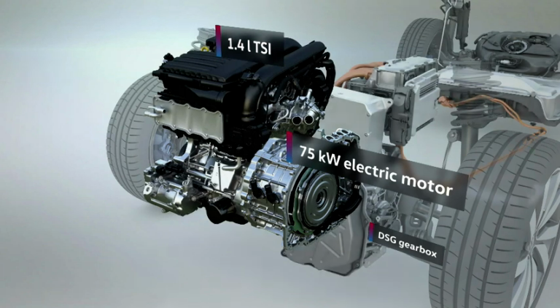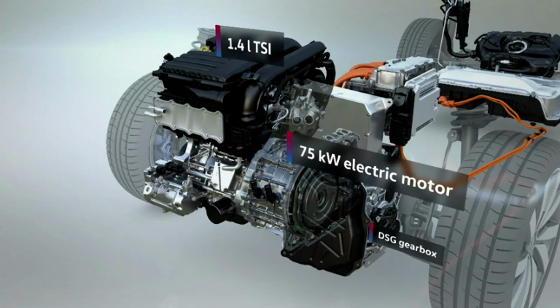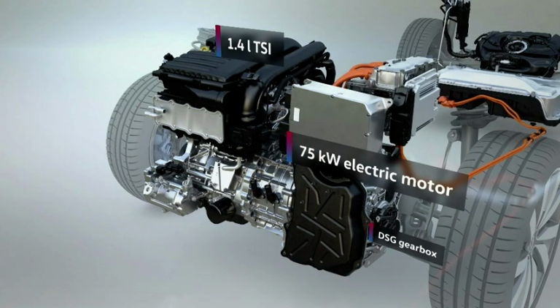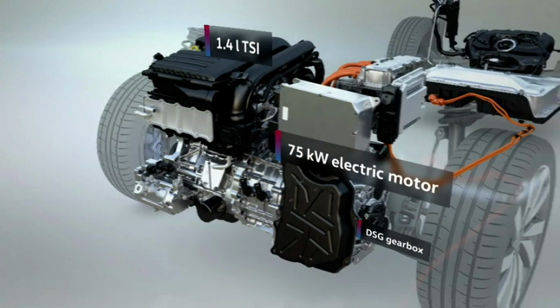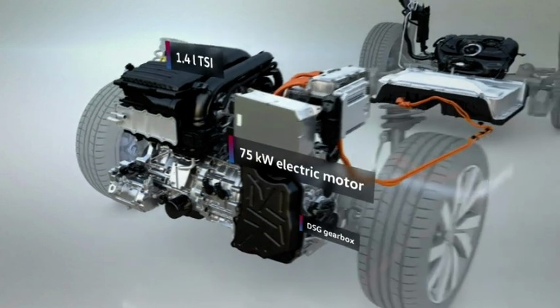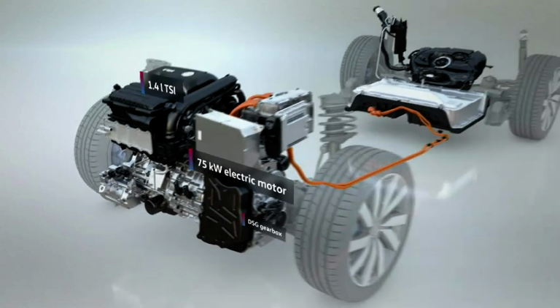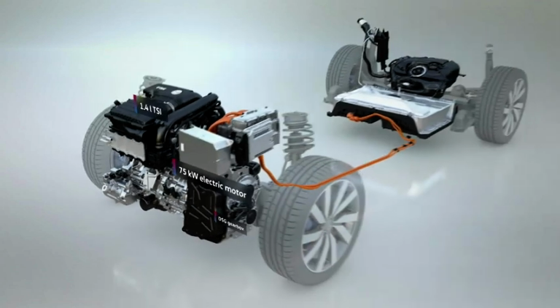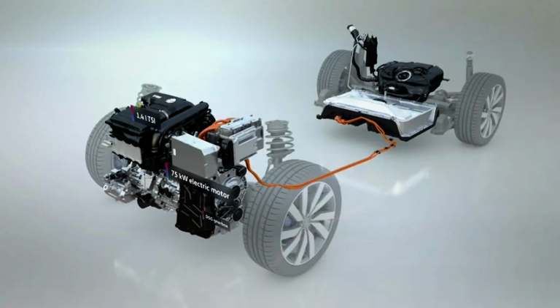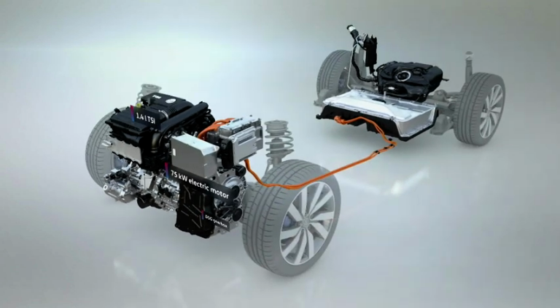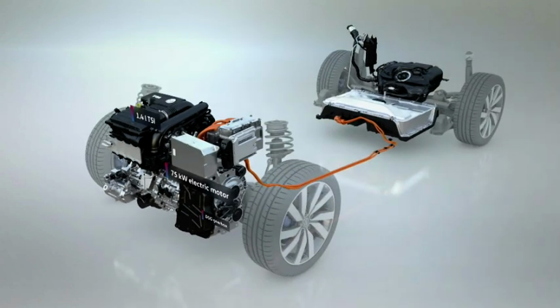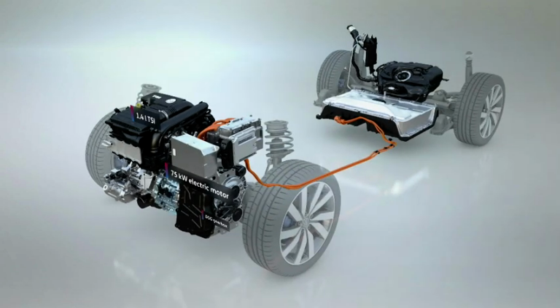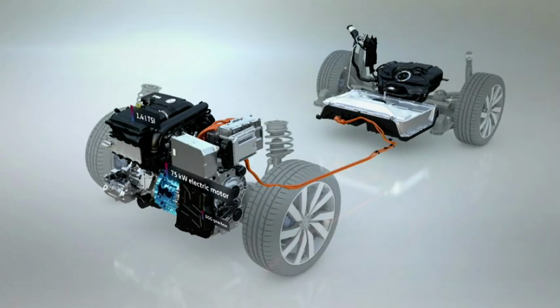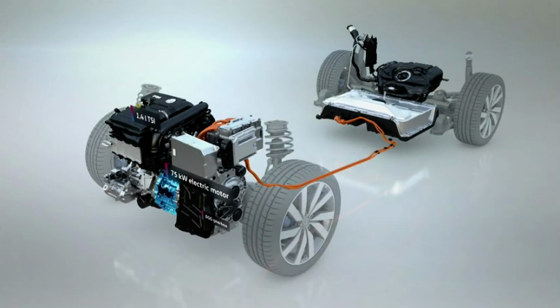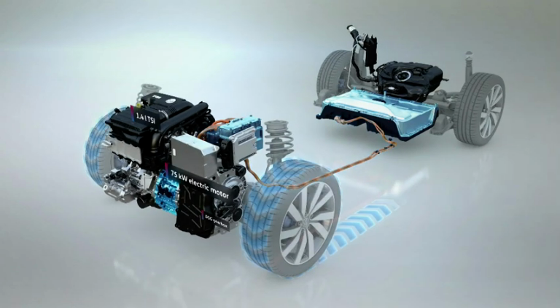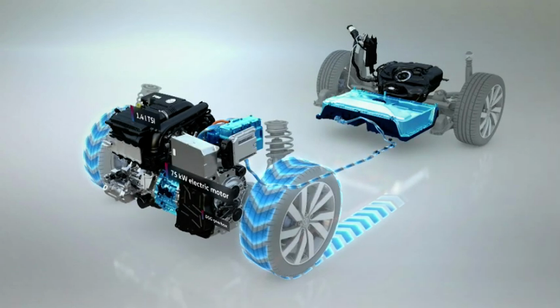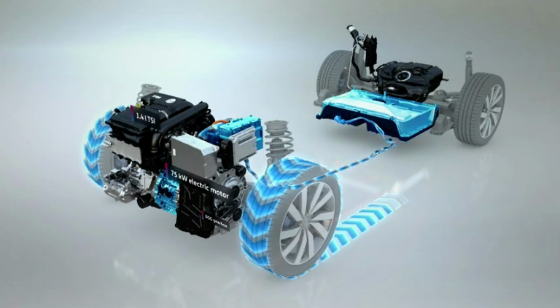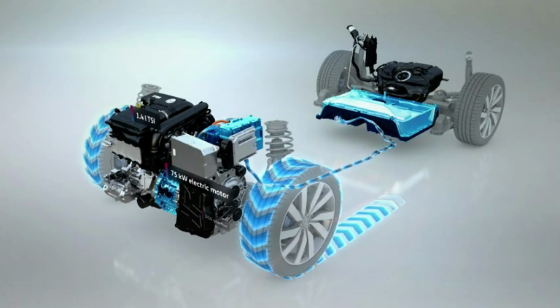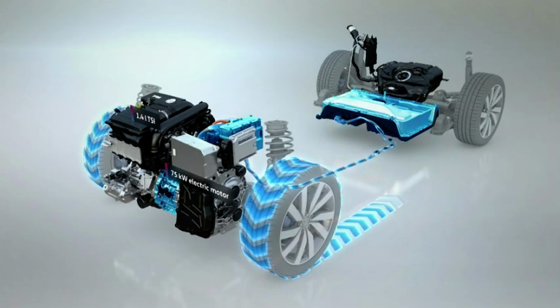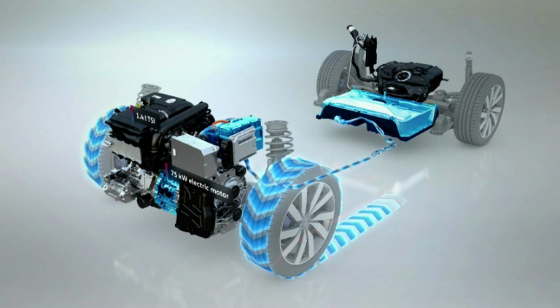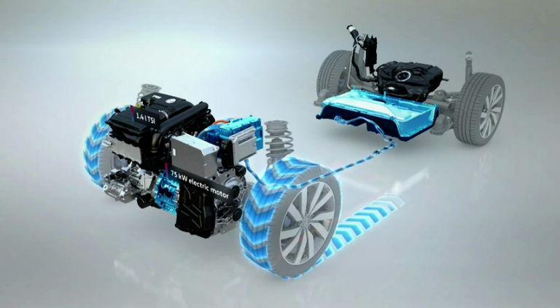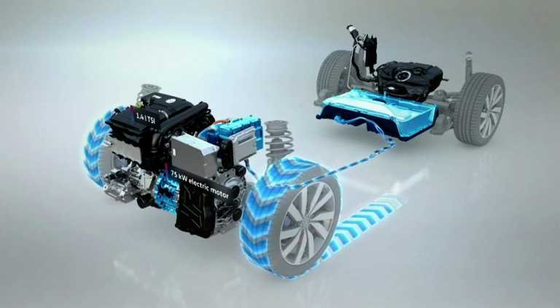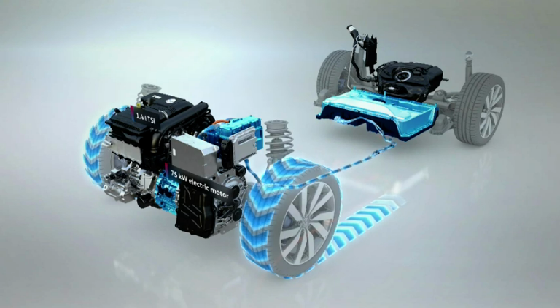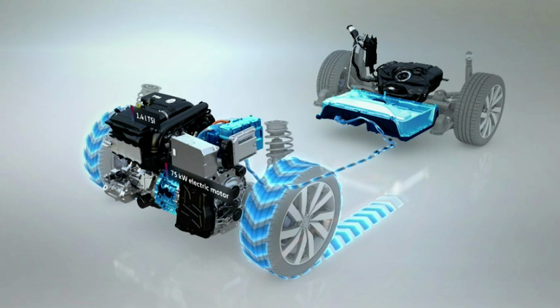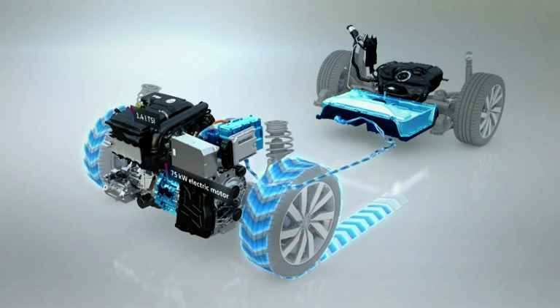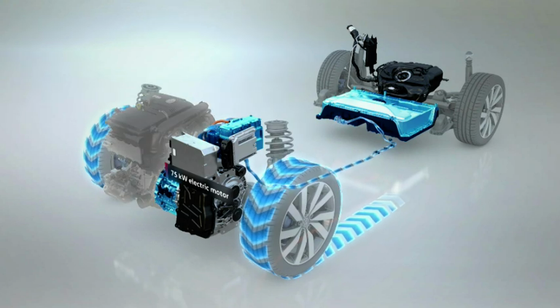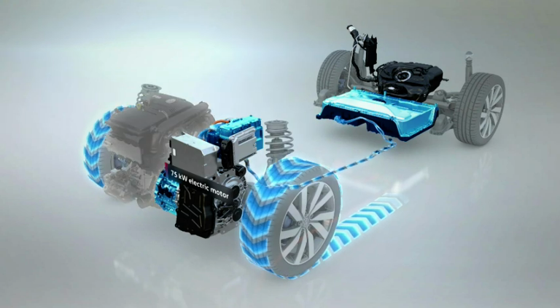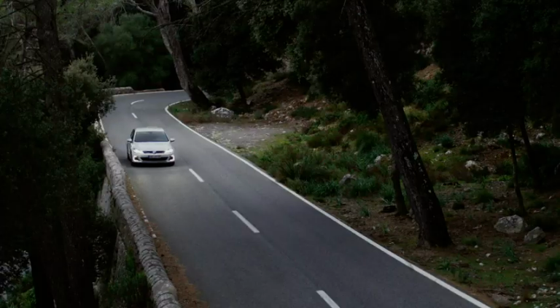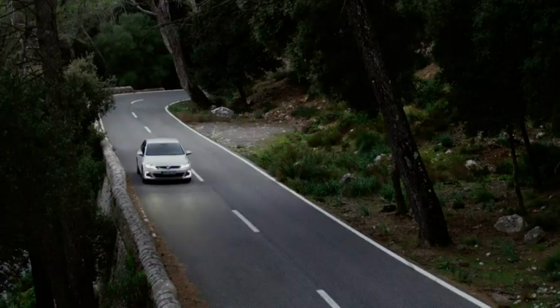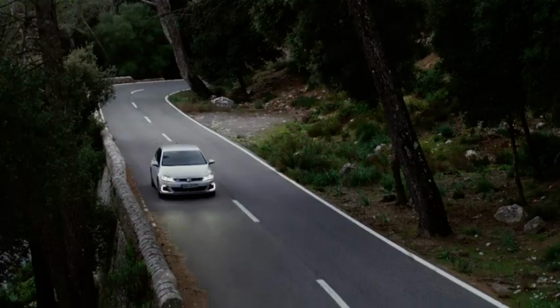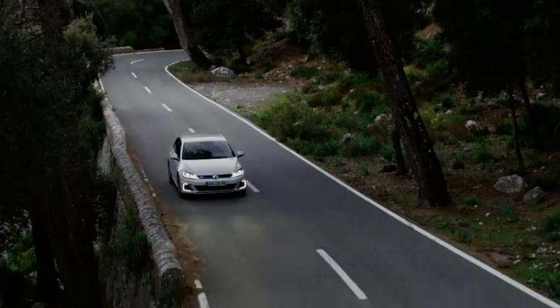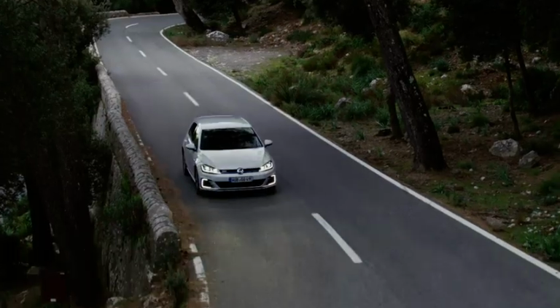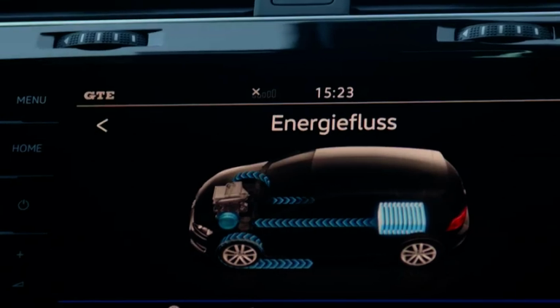The GTE handles short trips, such as the way to work, with zero emissions by using its electric motor. In EV mode, the TSI remains shut off. This can be seen live in the cockpit.